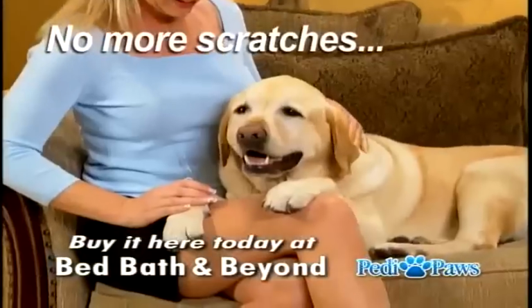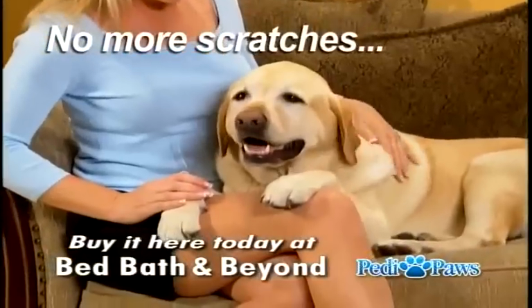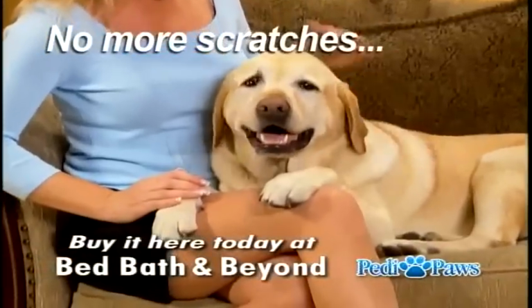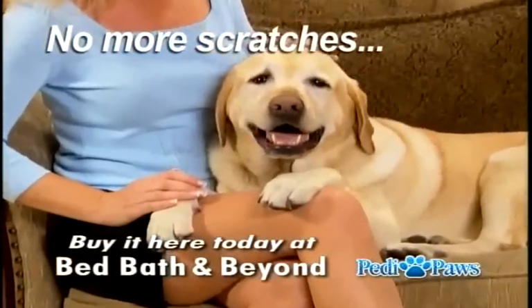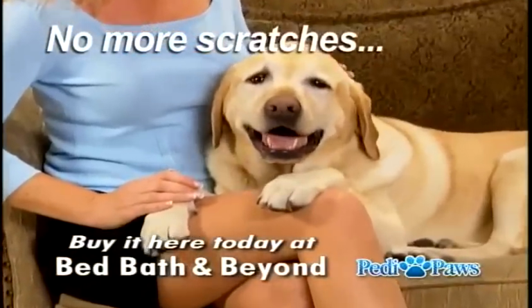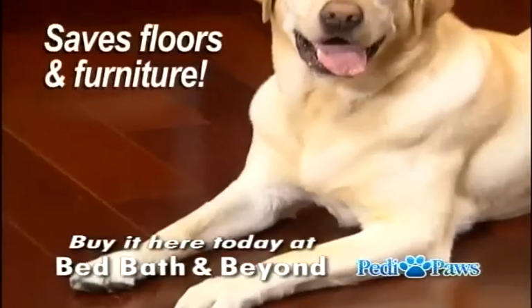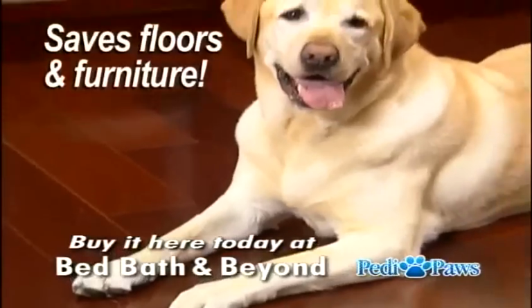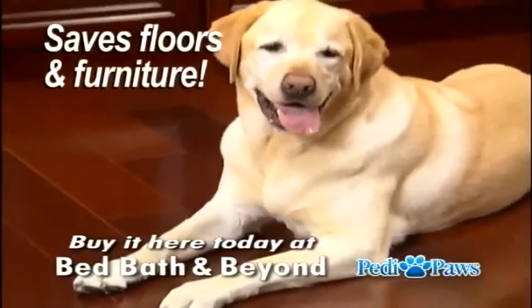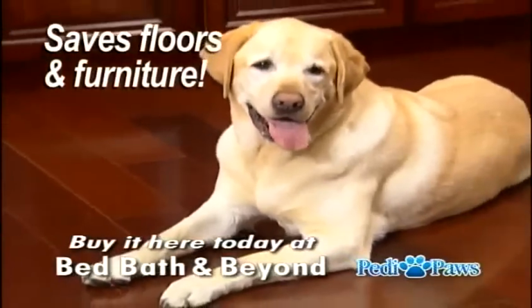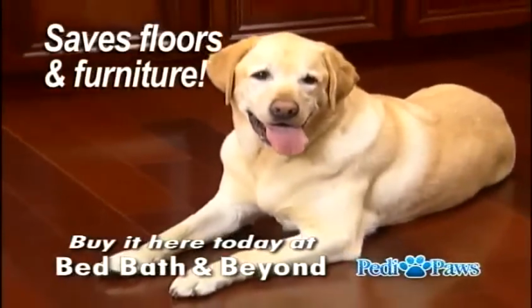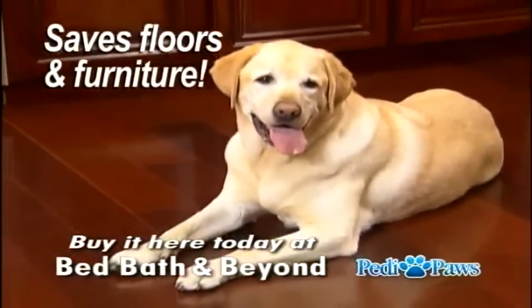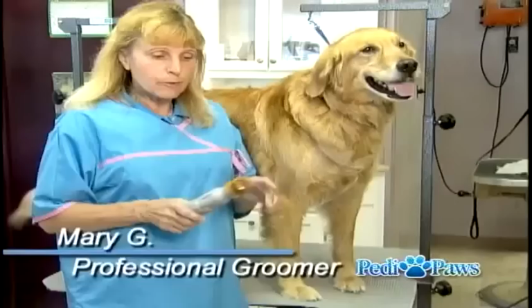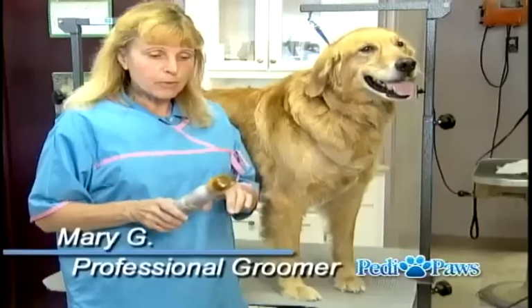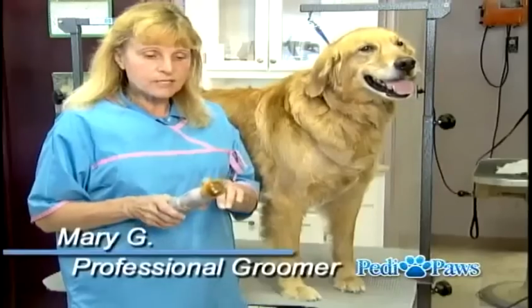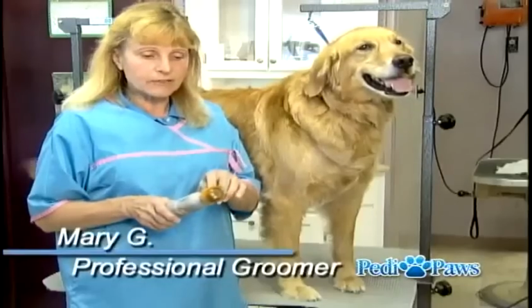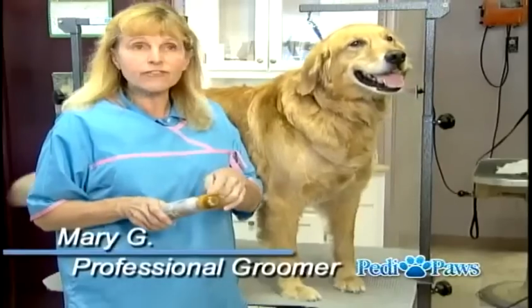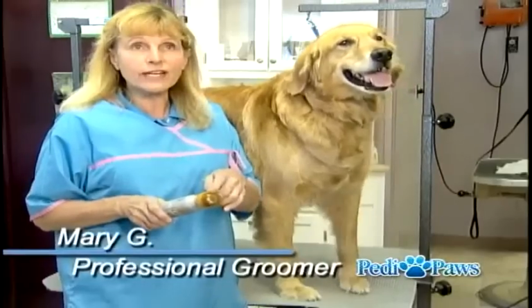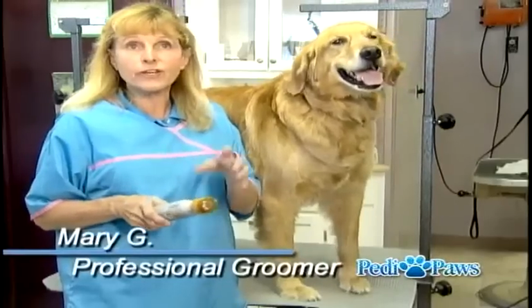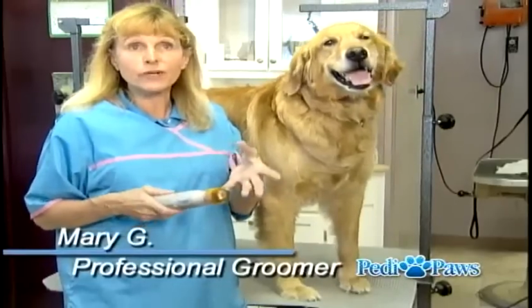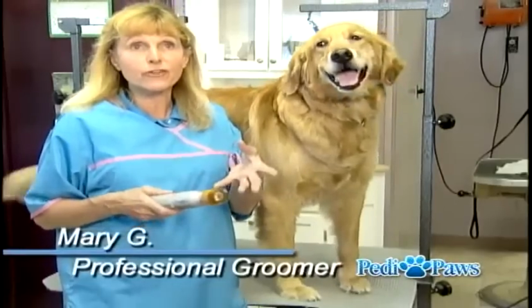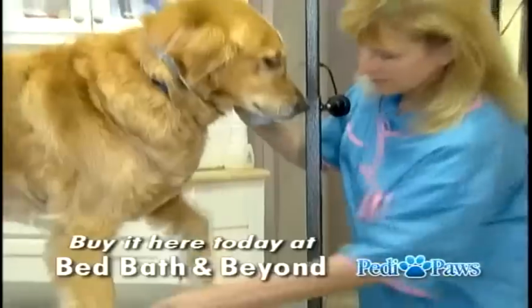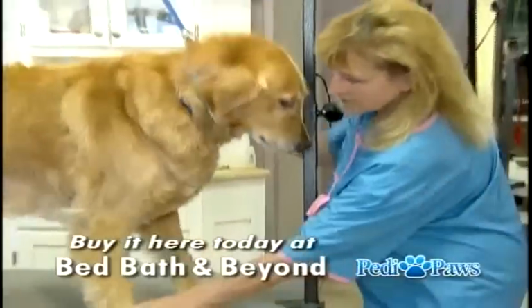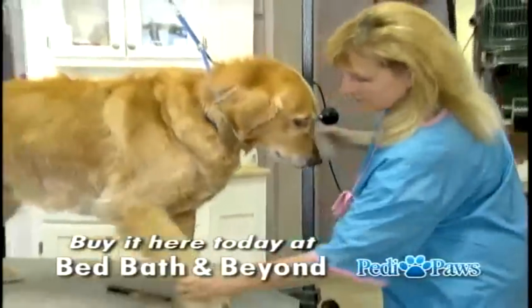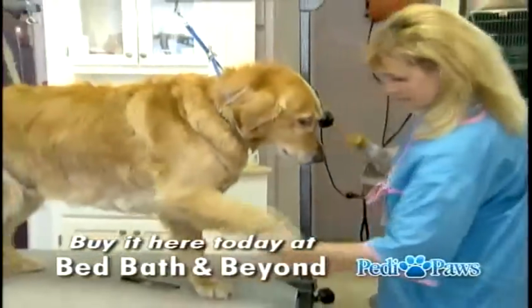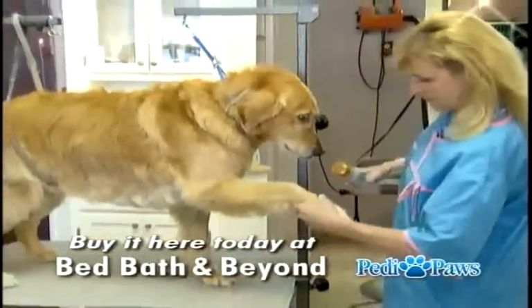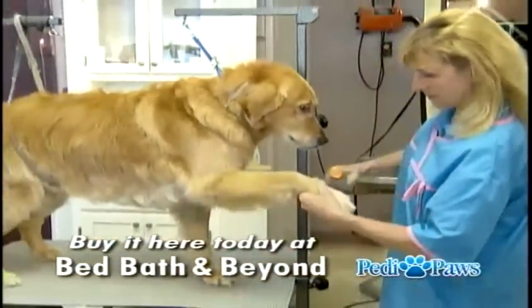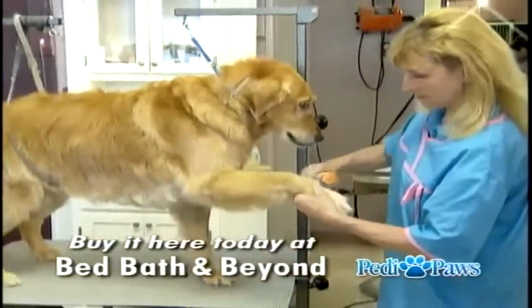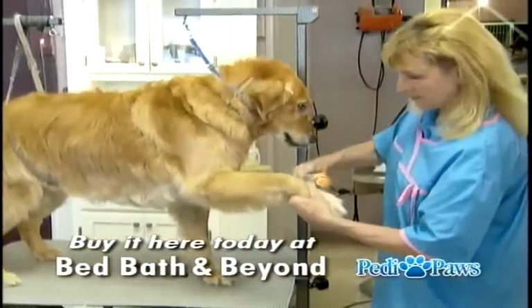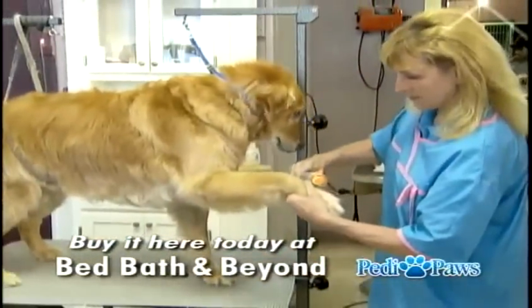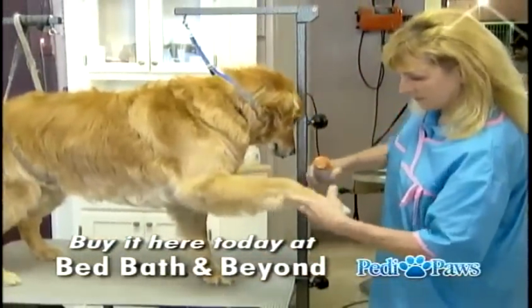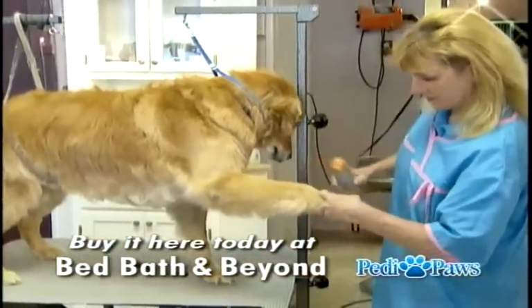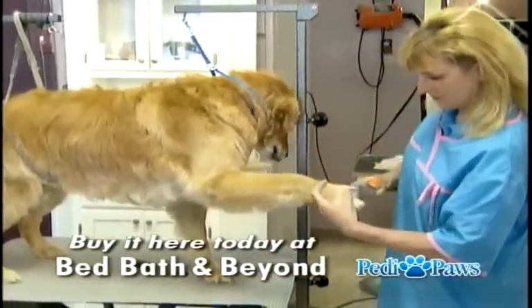Petty Paws smooths out sharp and jagged edges, so no more scratches for you. And your furniture and floors will still look new. The nail fits right in there — you can't go any further. The dog doesn't fight you like he does with regular nail clippers. A much better way to do it.